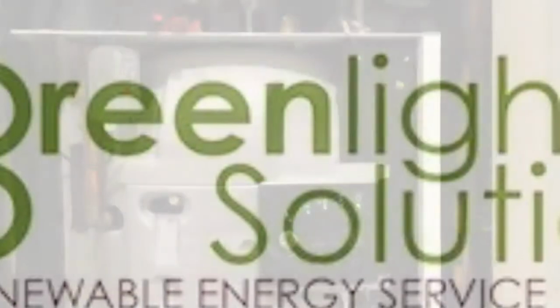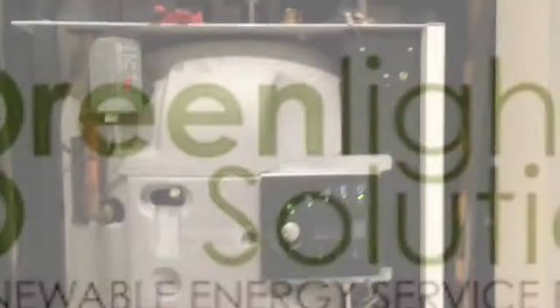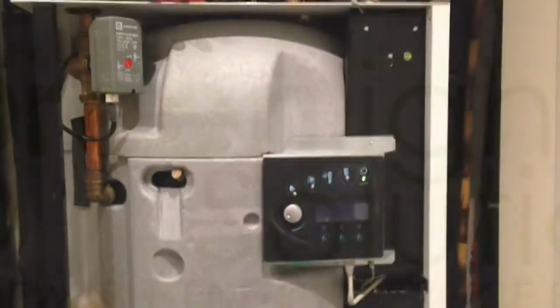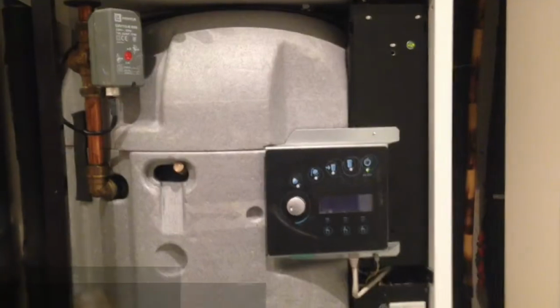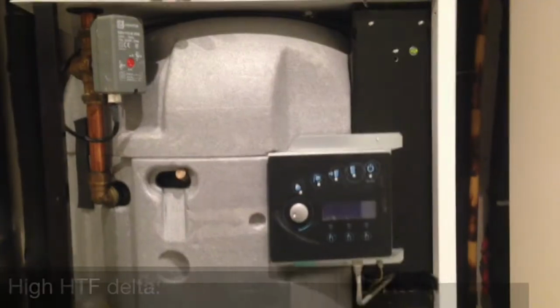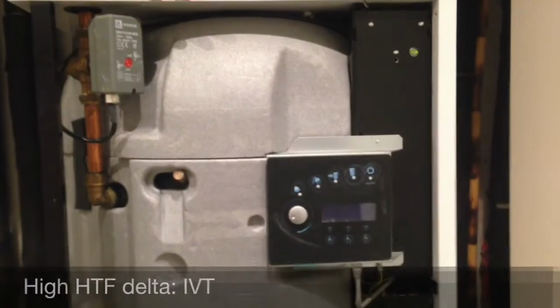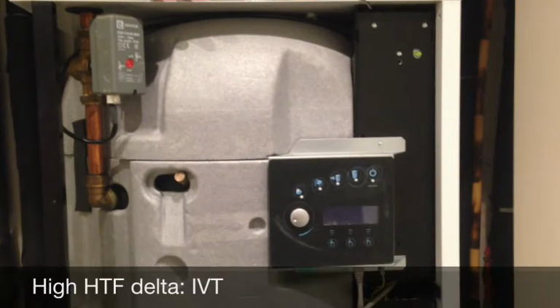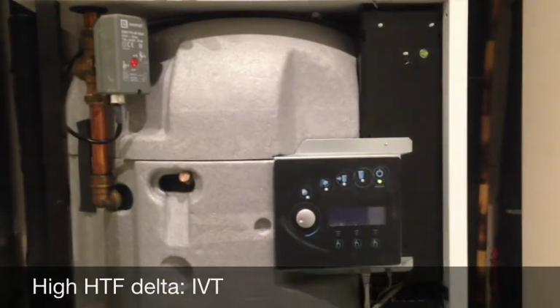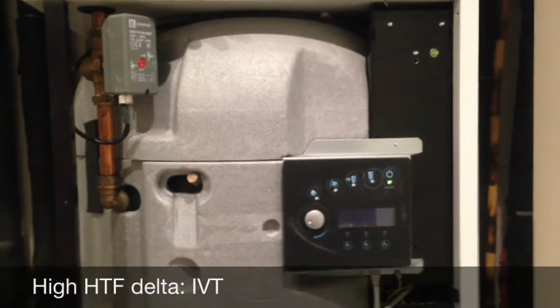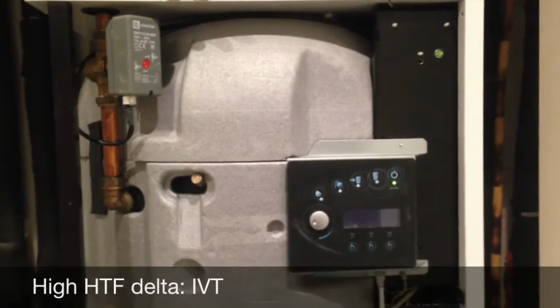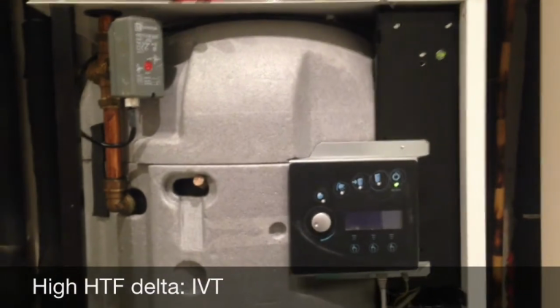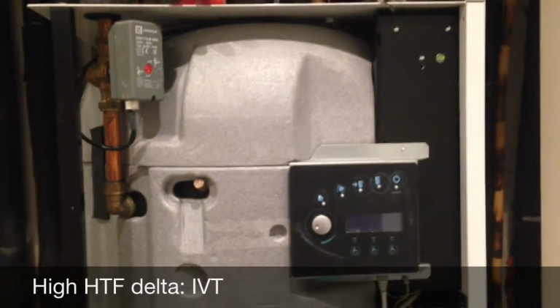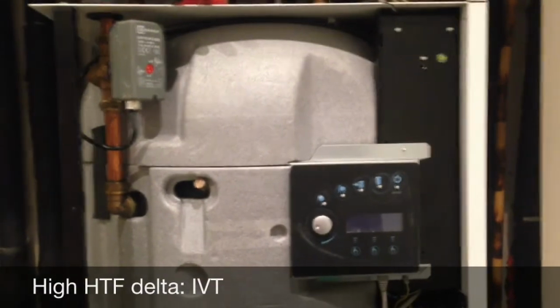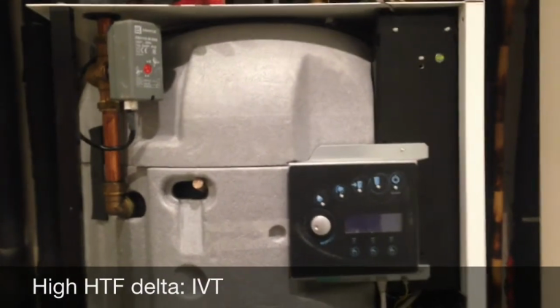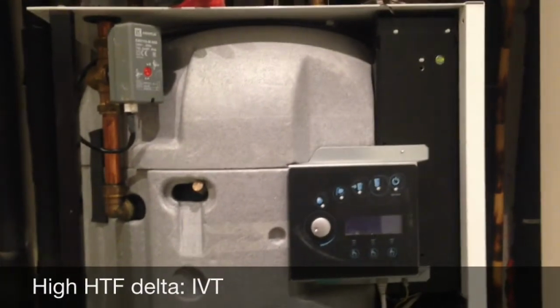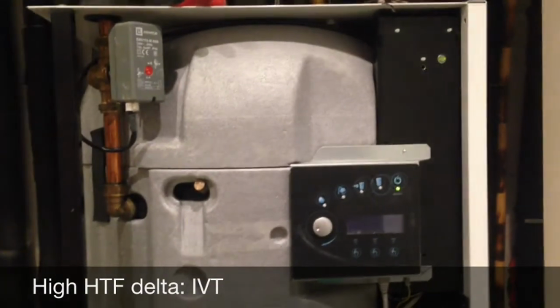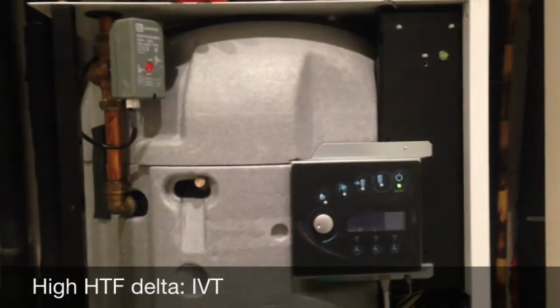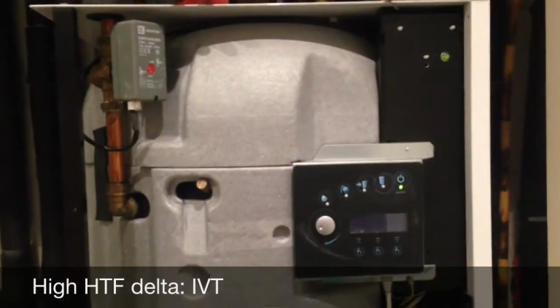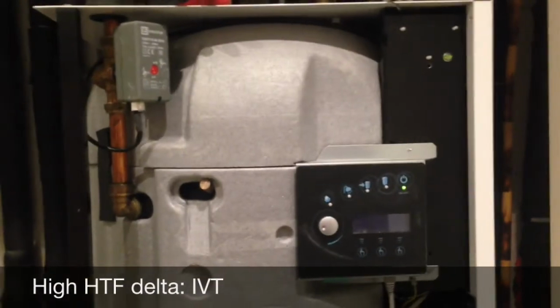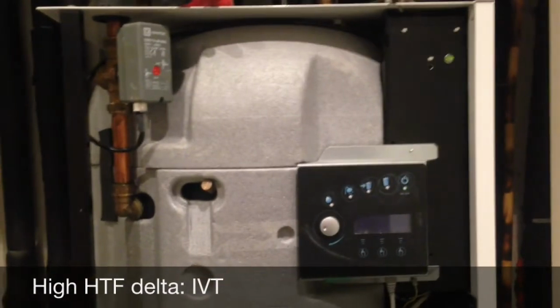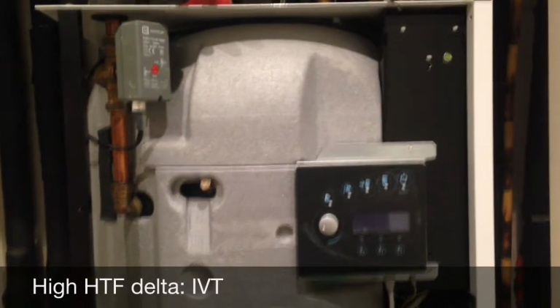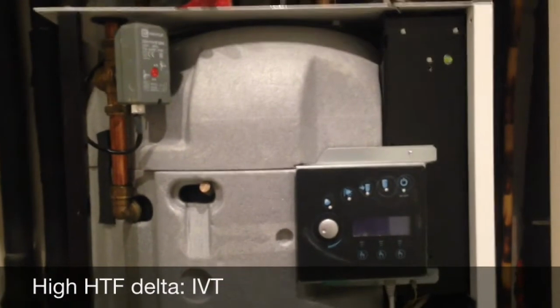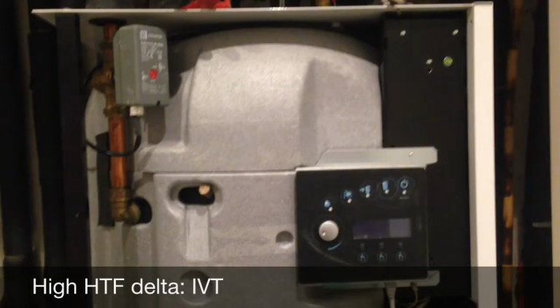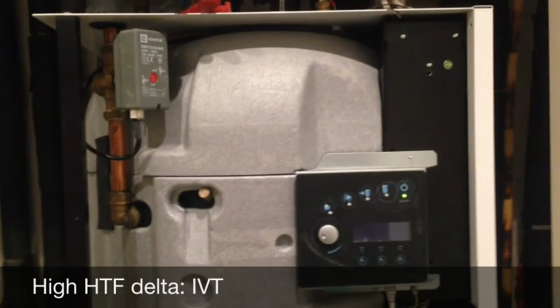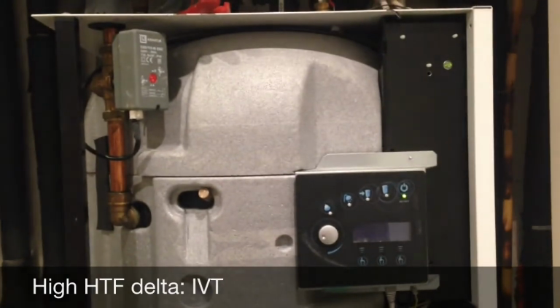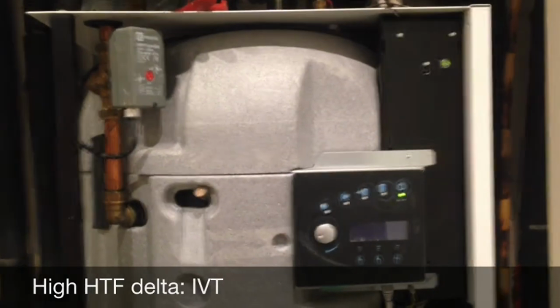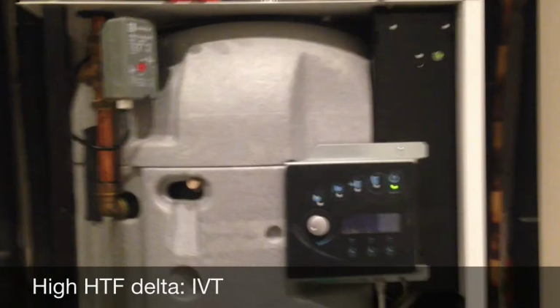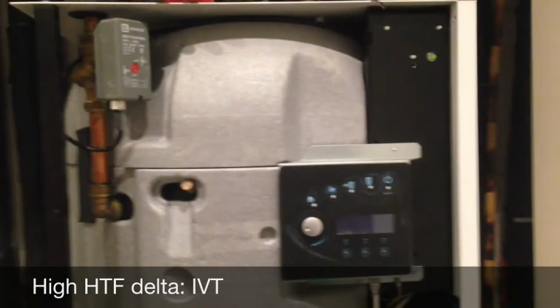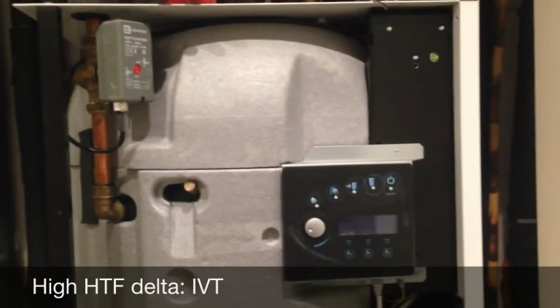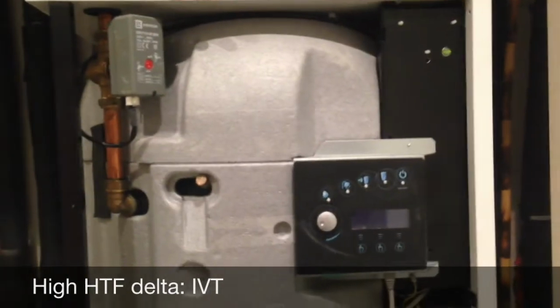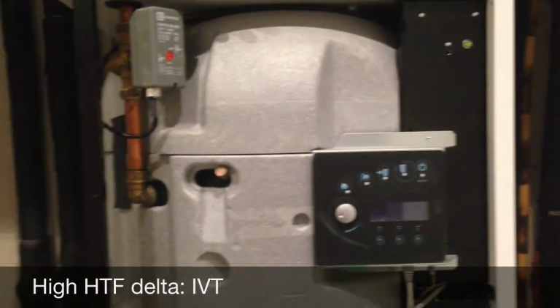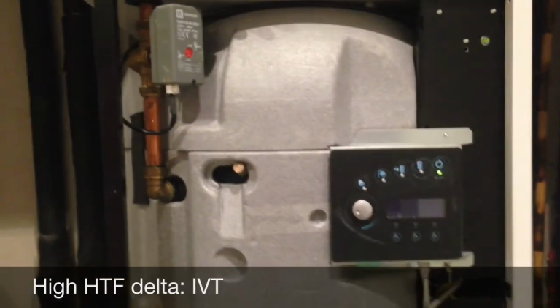What we have here is an IVT heat pump that was going out in high delta T alarms. That means the flow temperature was 14 to 15 degrees hotter than the return temperature.